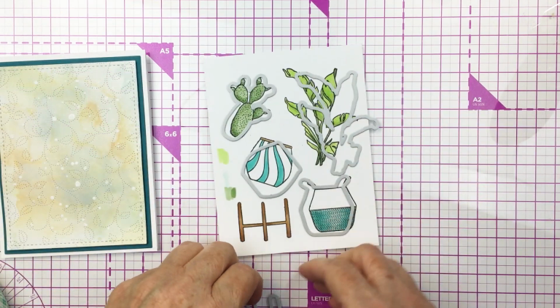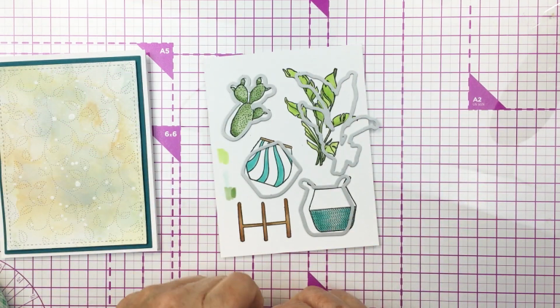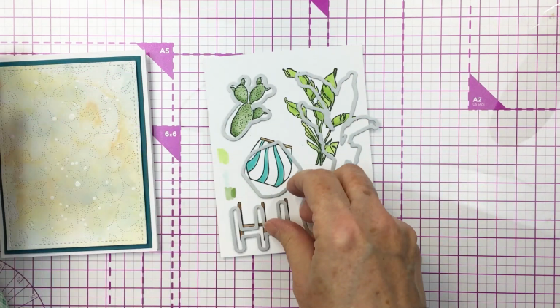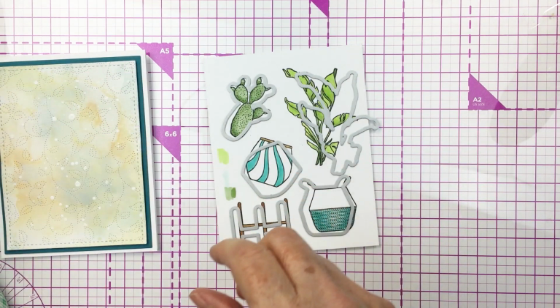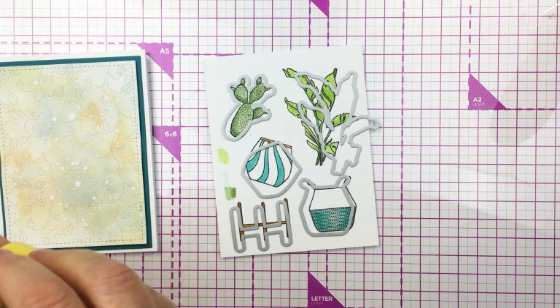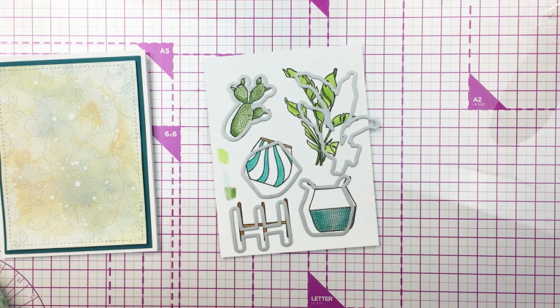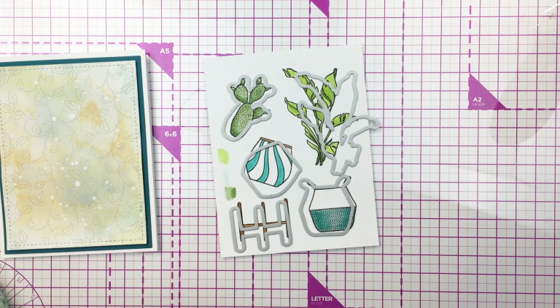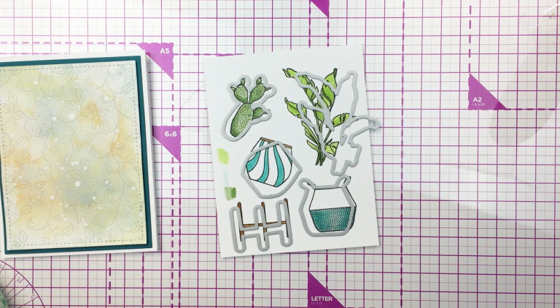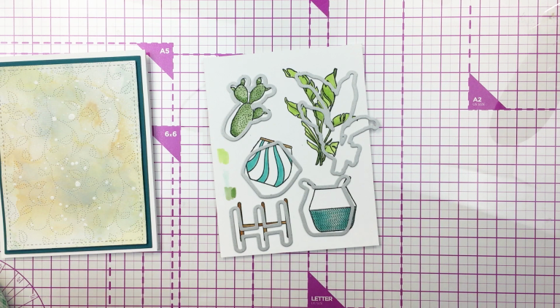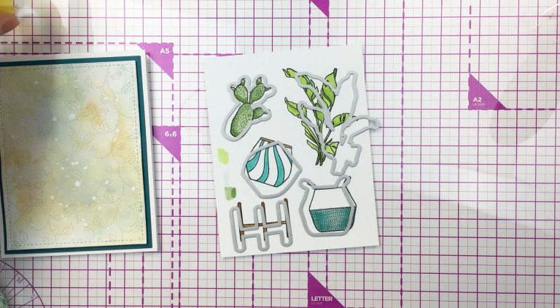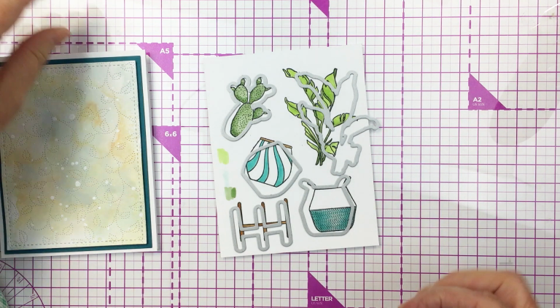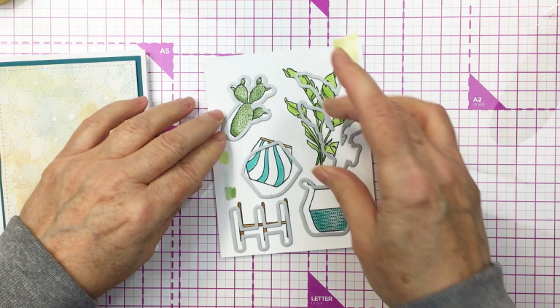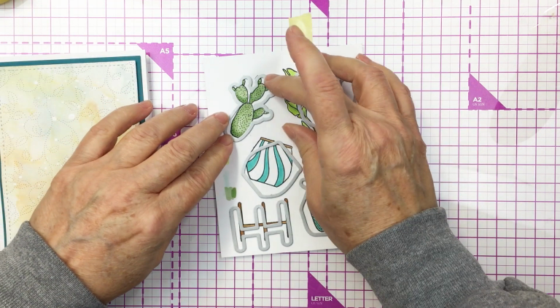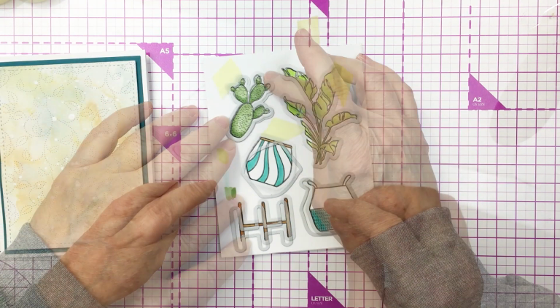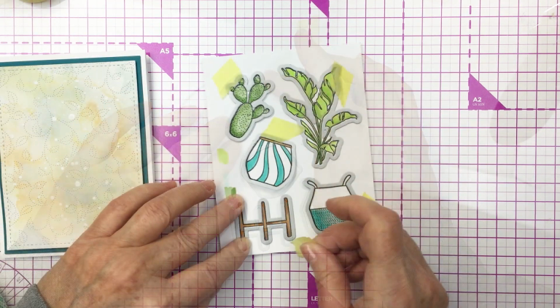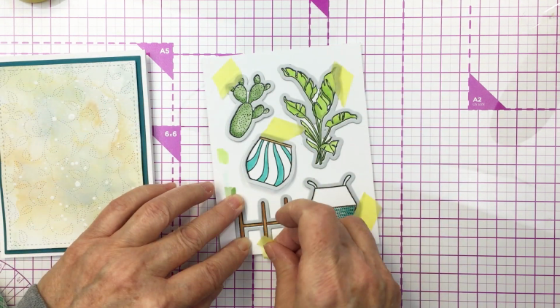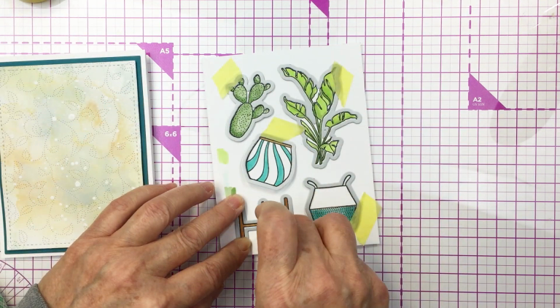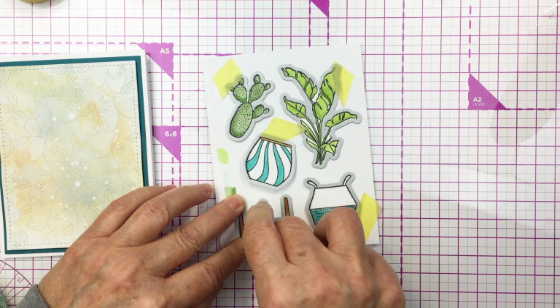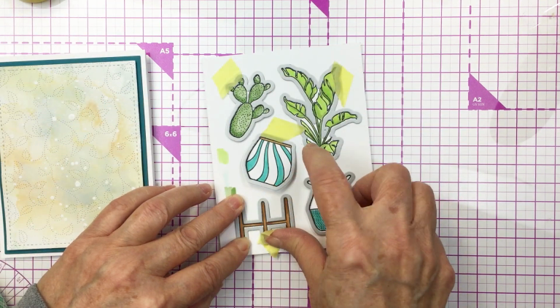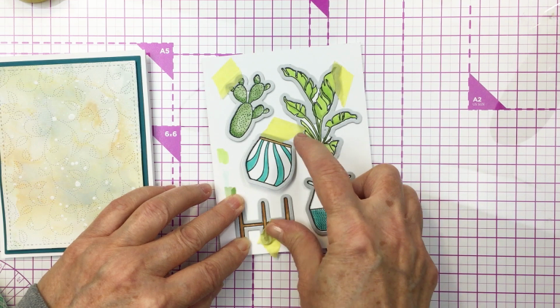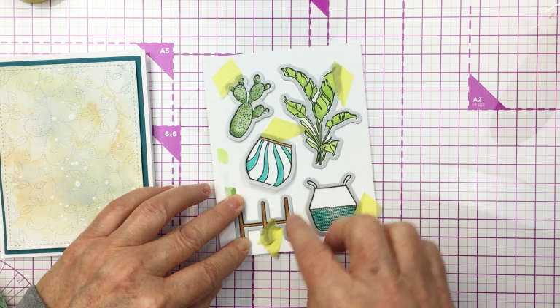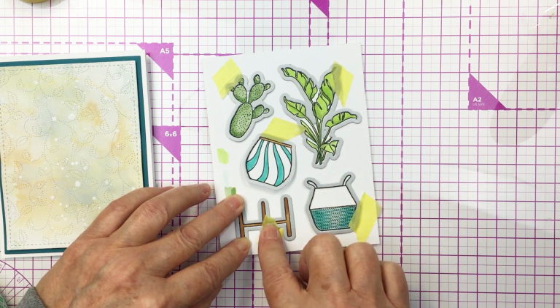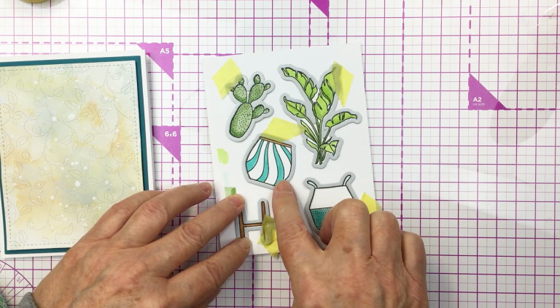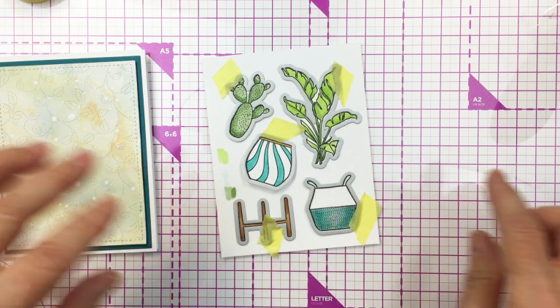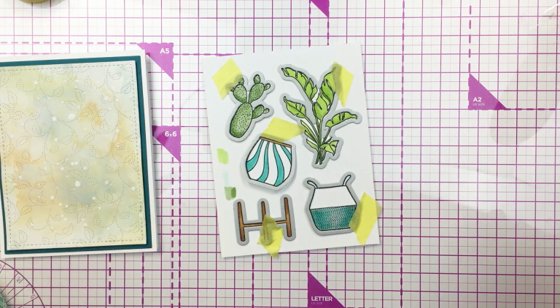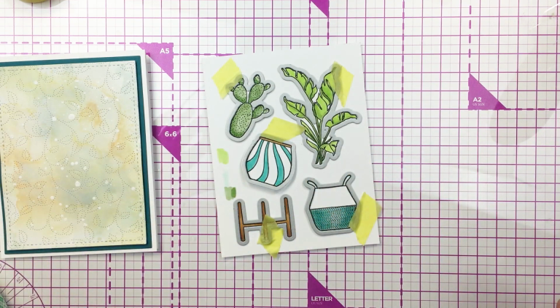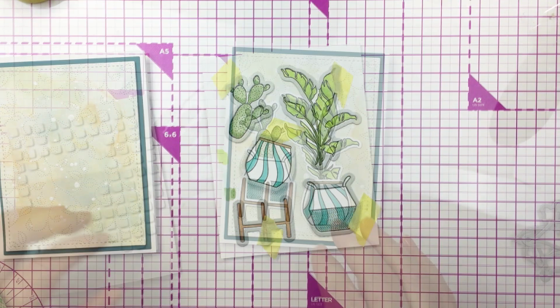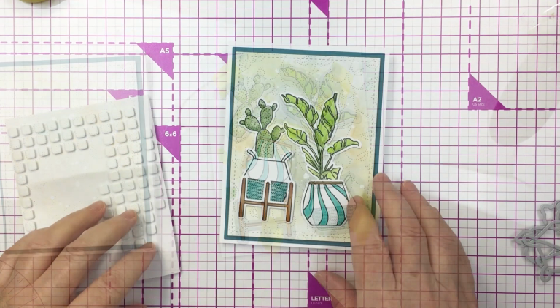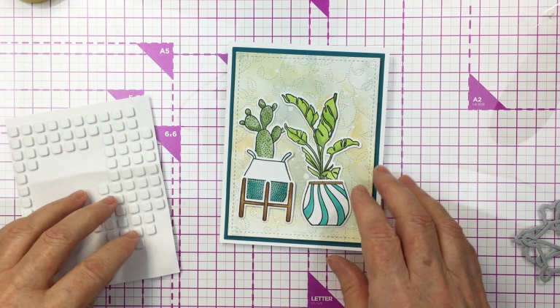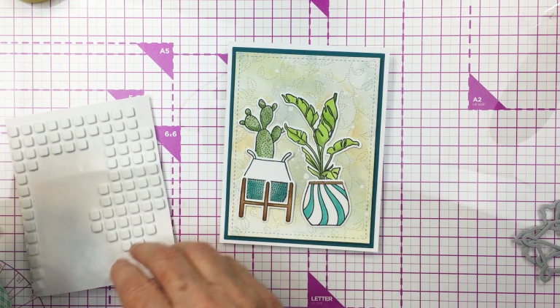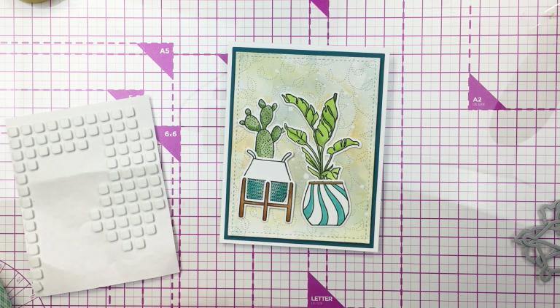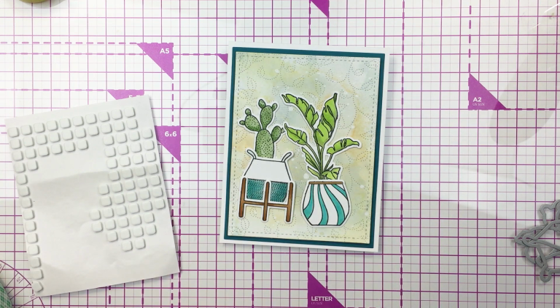Now I'm going to take the coordinating dies for that Happy Plant set and die cut all of these images that I've colored up with my Copics. I'm going to tape those dies down and die cut those out.